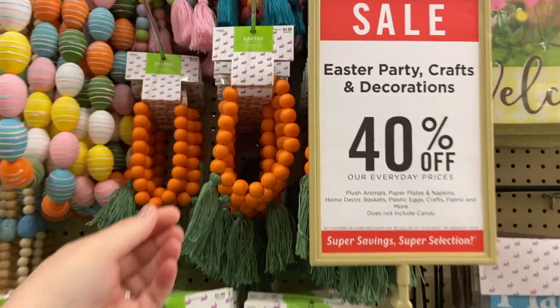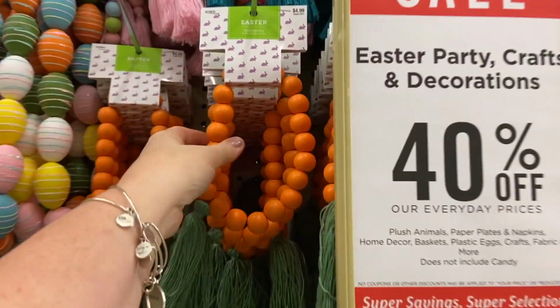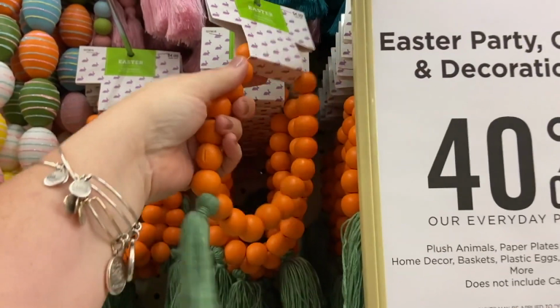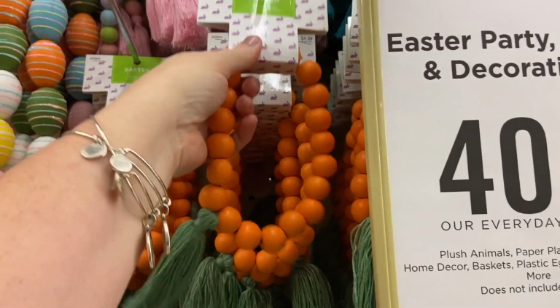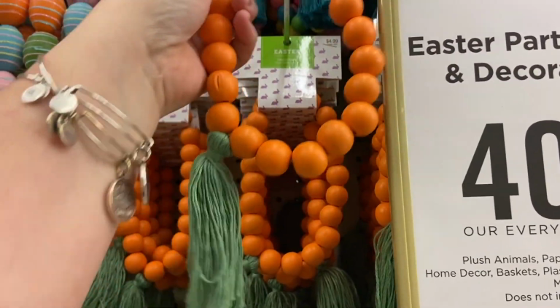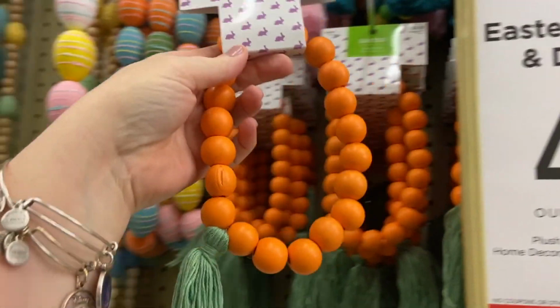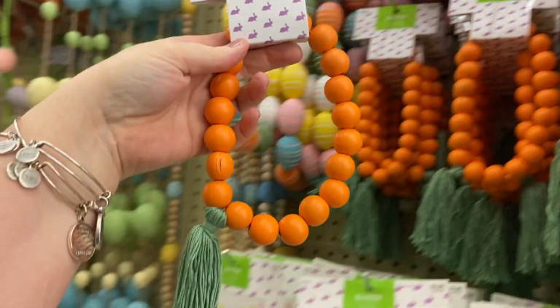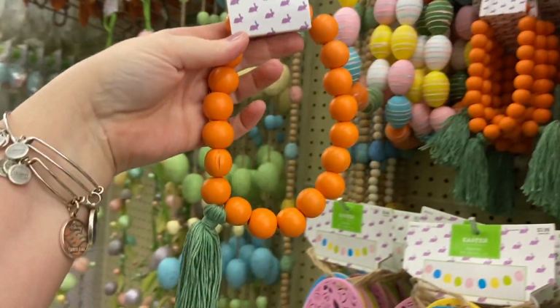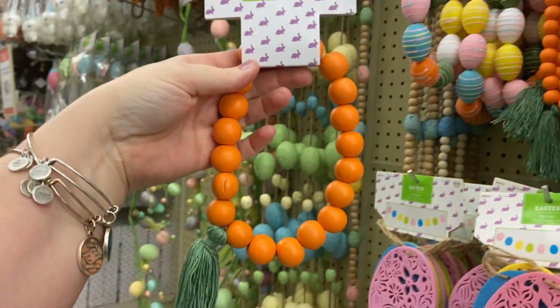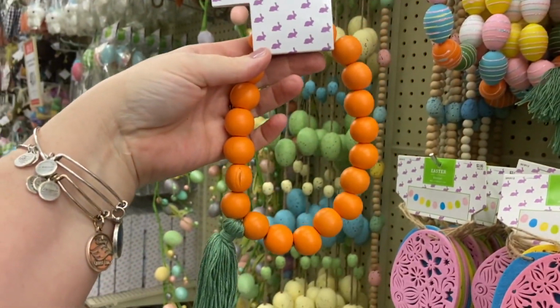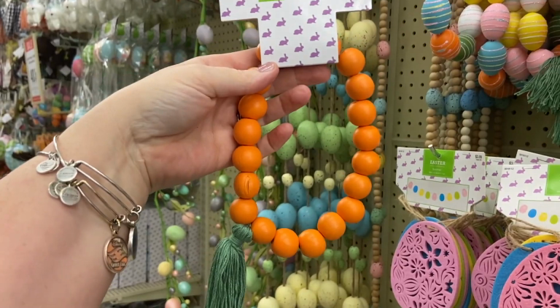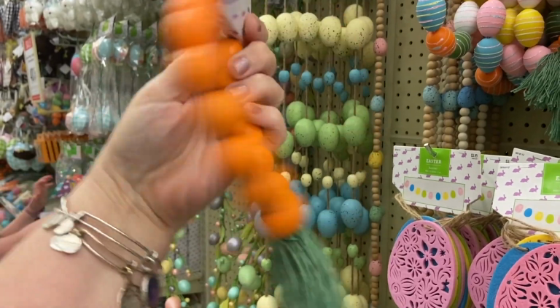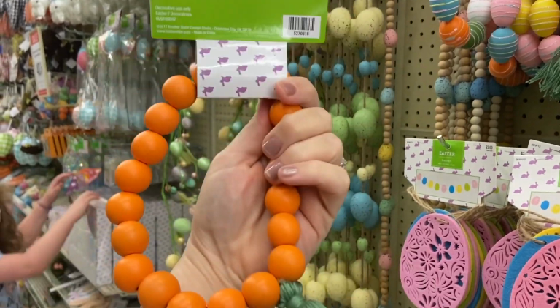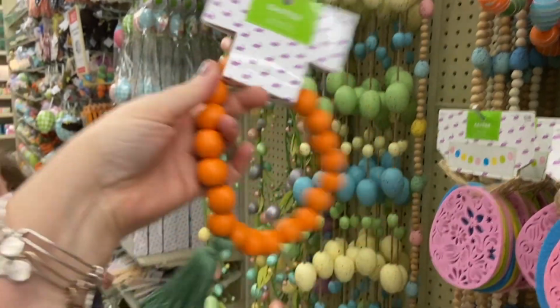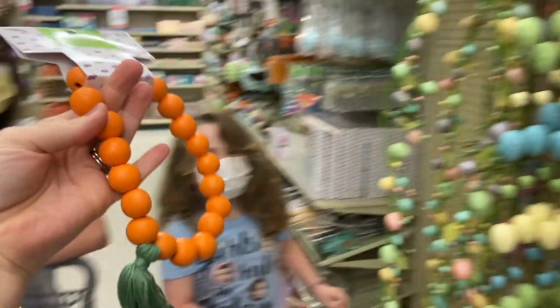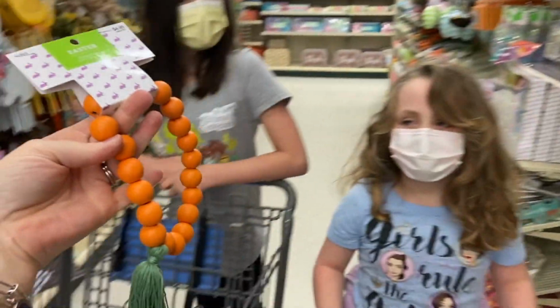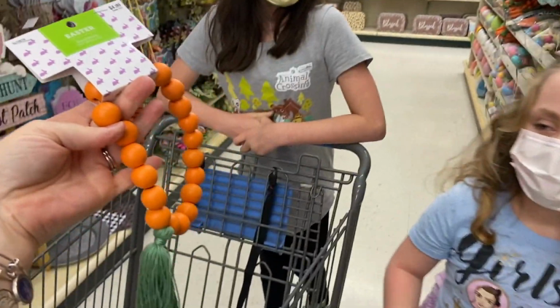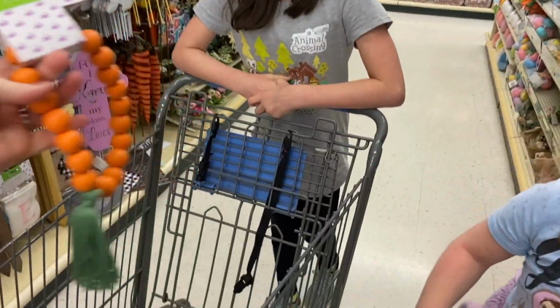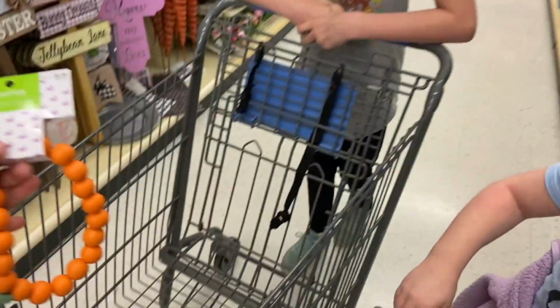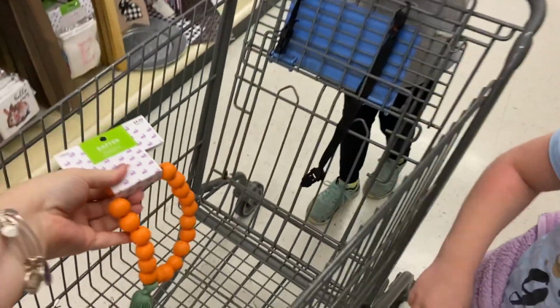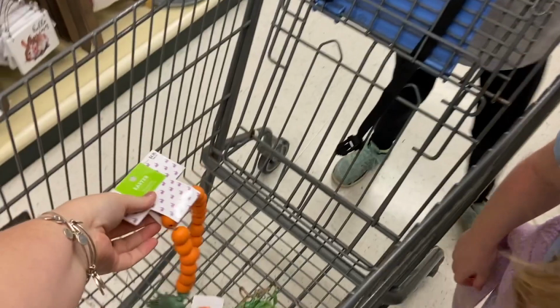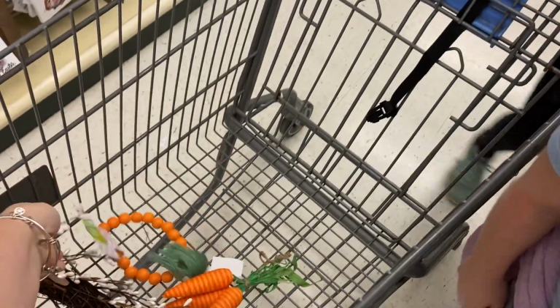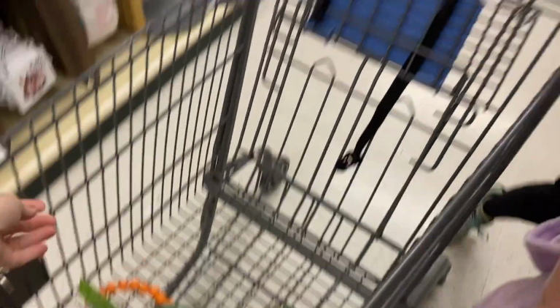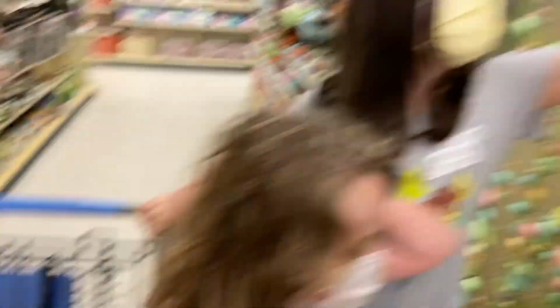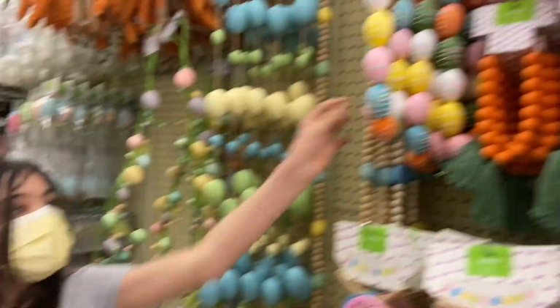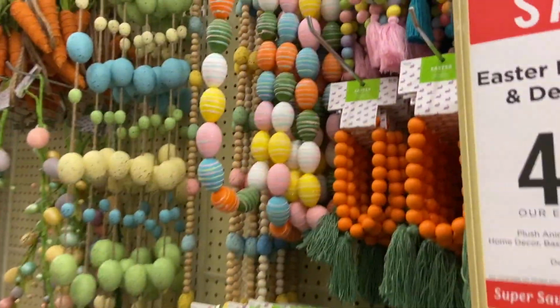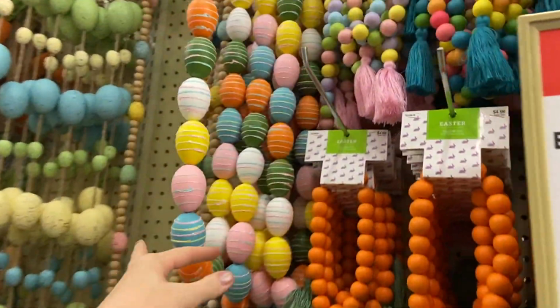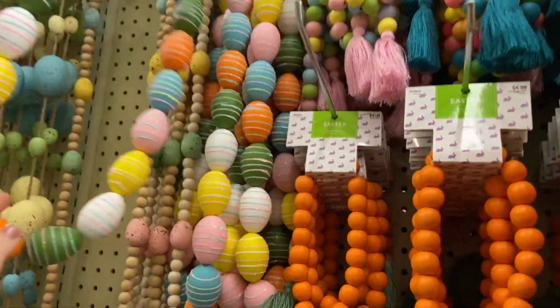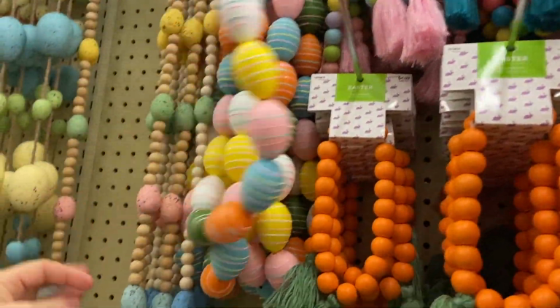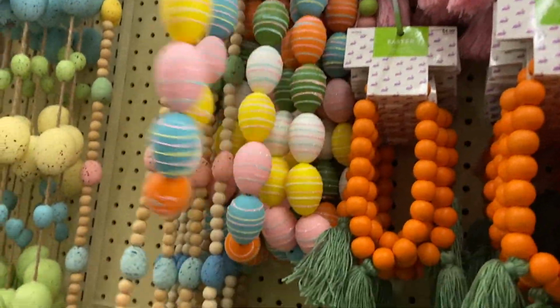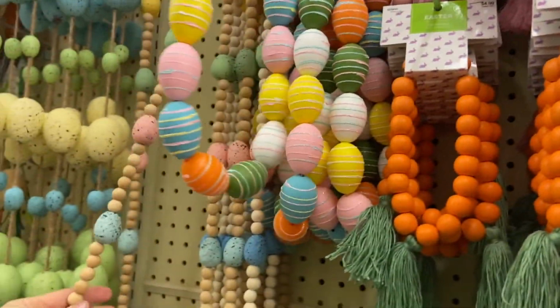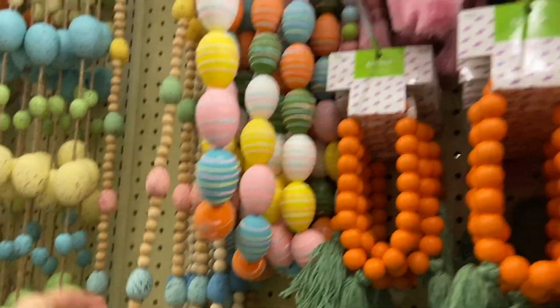Oh my goodness, look at these! They have little canister beads and they look like carrots - I'm gonna get those. Those are cute. These are big eggs and they have egg beads. Oh look at this, how cute!